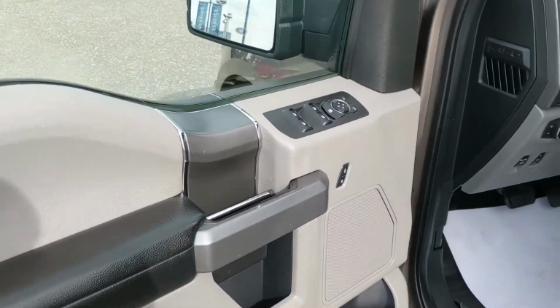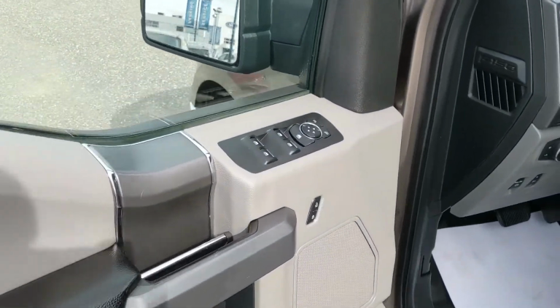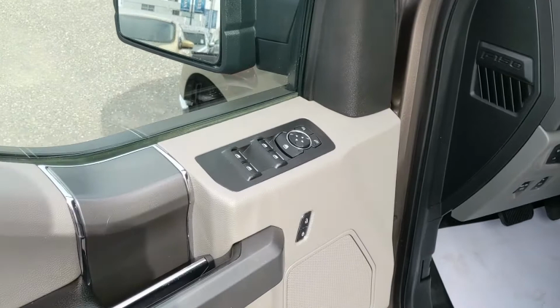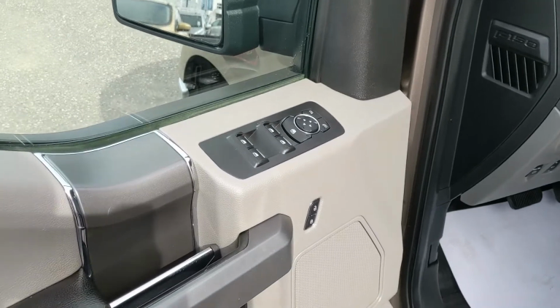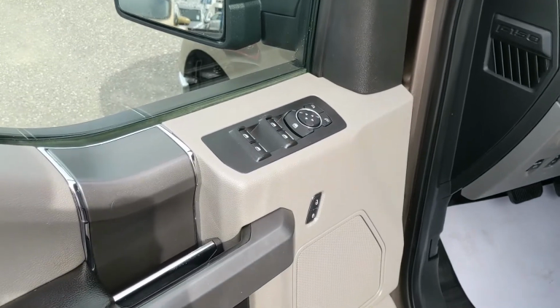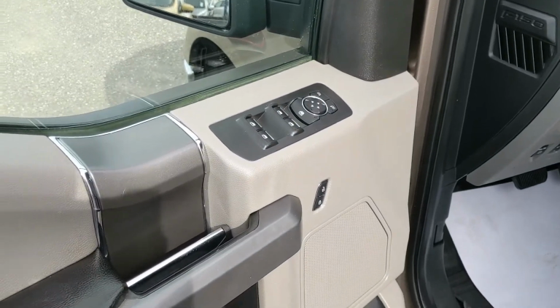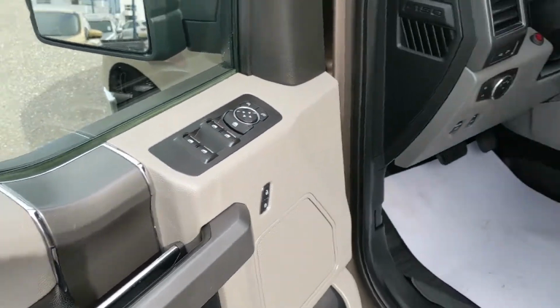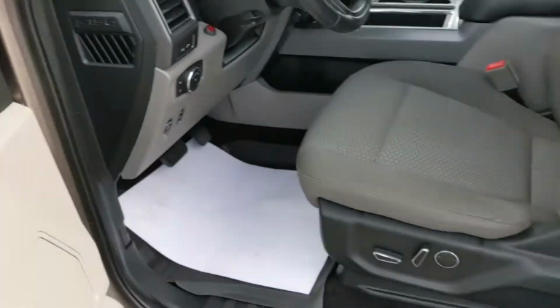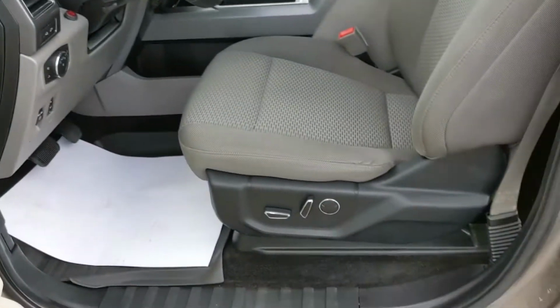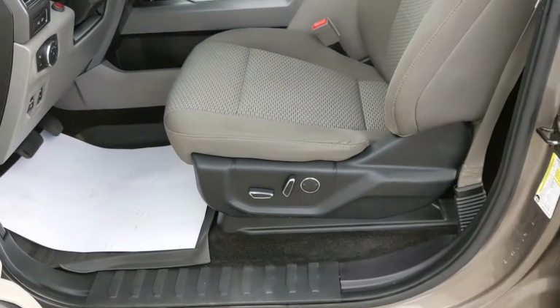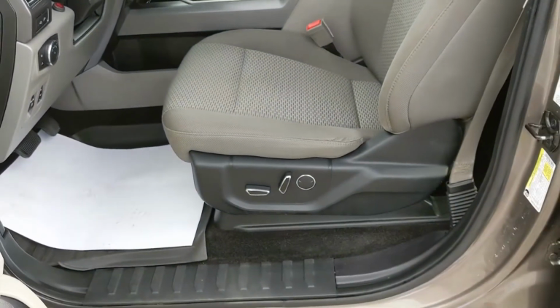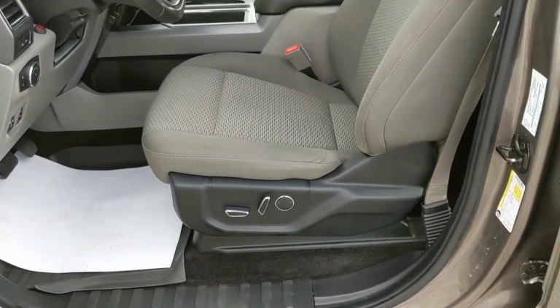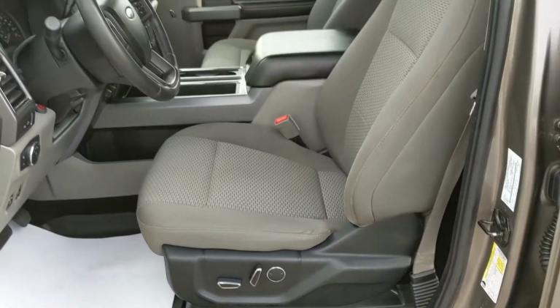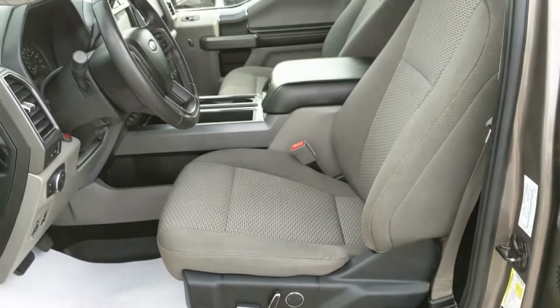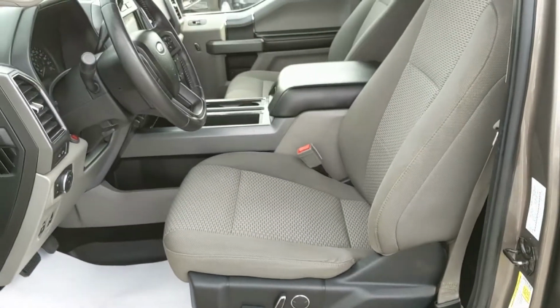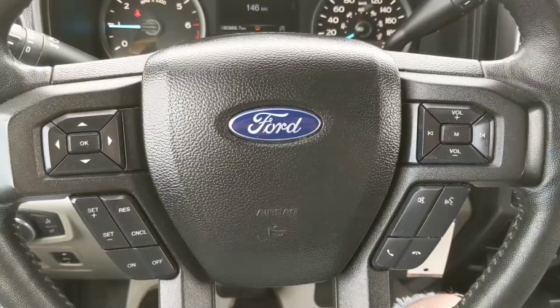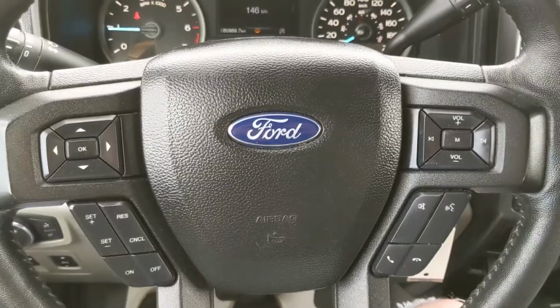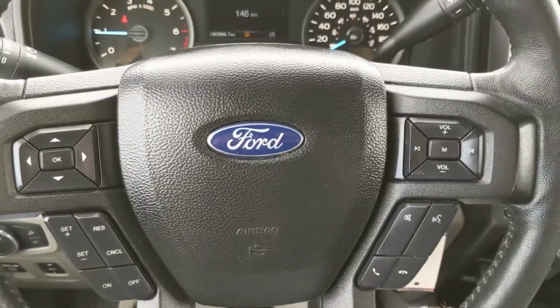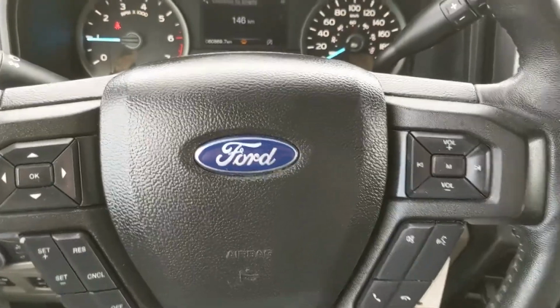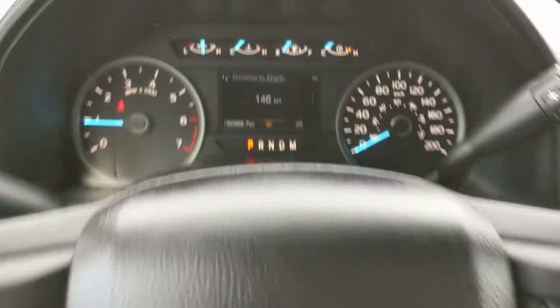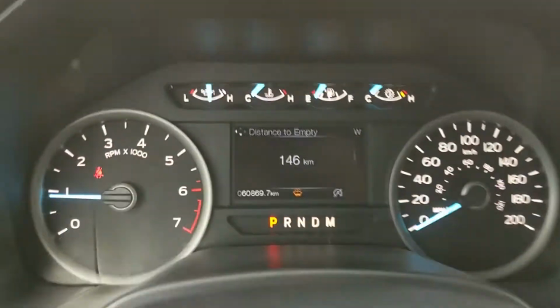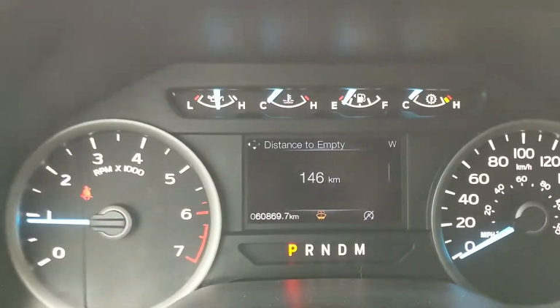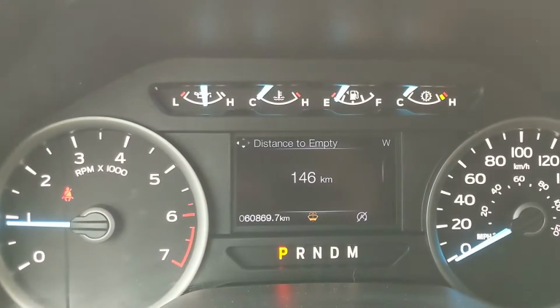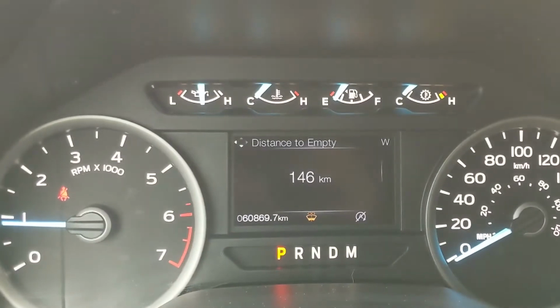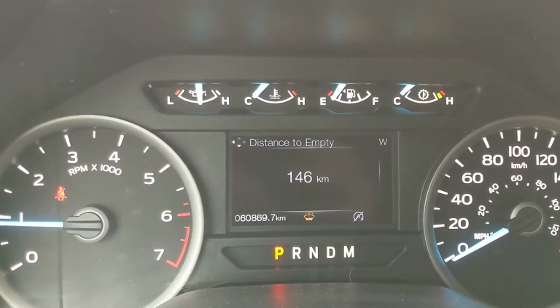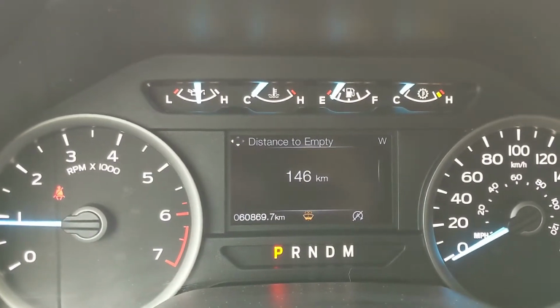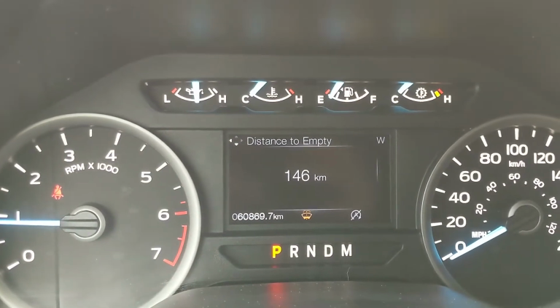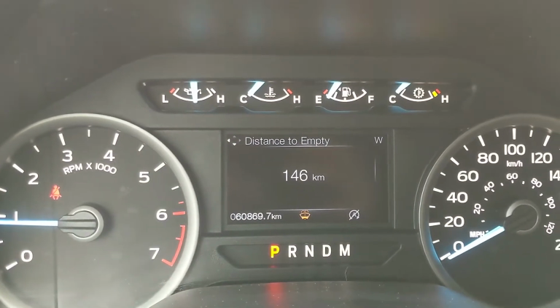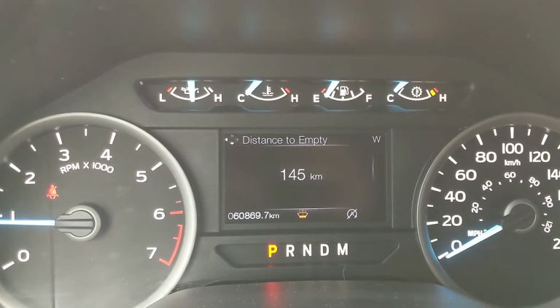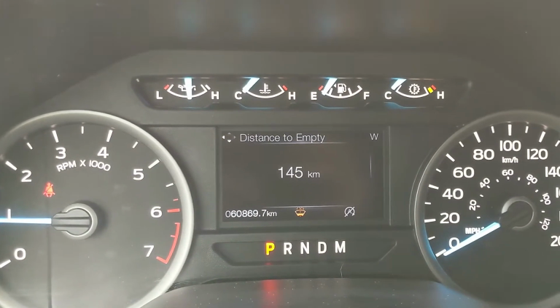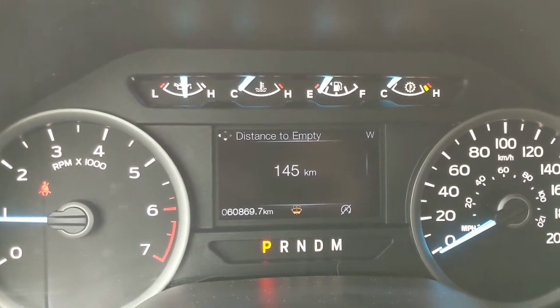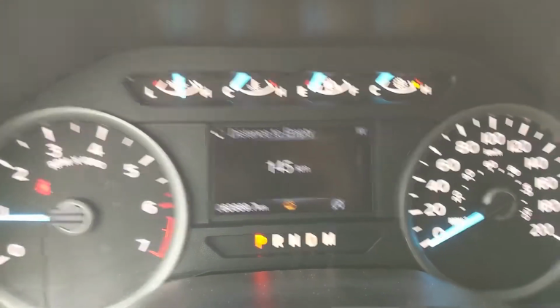Looking in, you have power windows, power mirrors, and power locks, as well as a fully power adjustable driver seat. Now sitting in the truck with it running, you can see it's sitting at 60,869 kilometers.